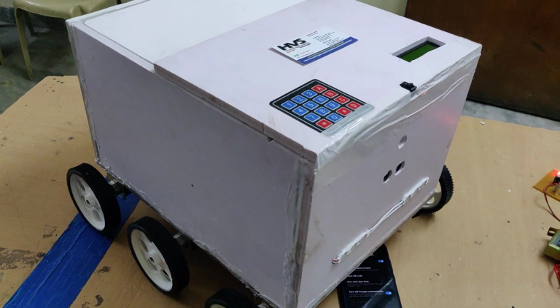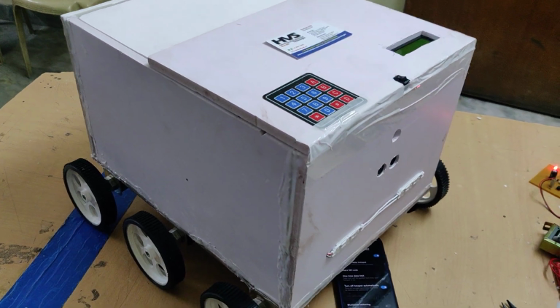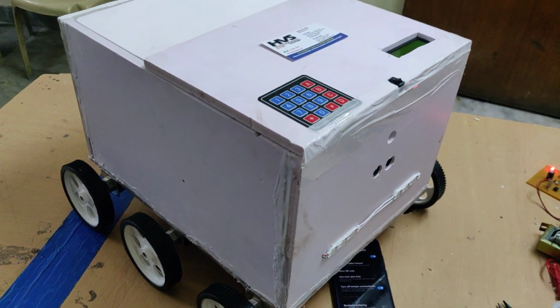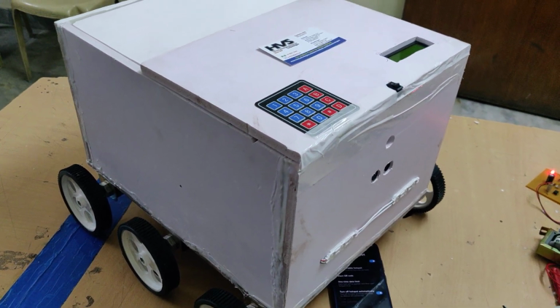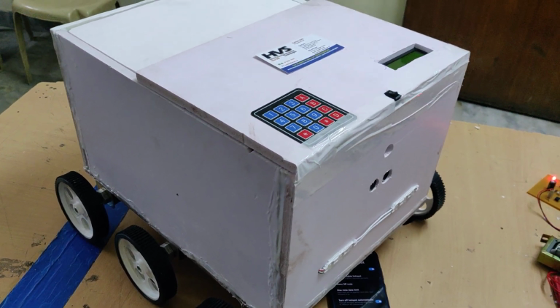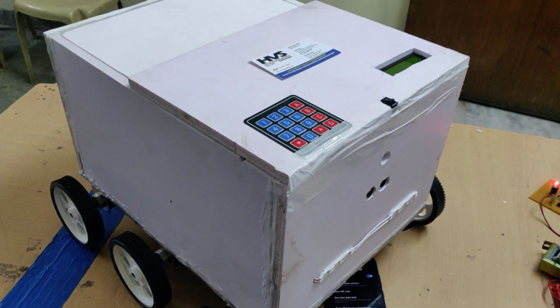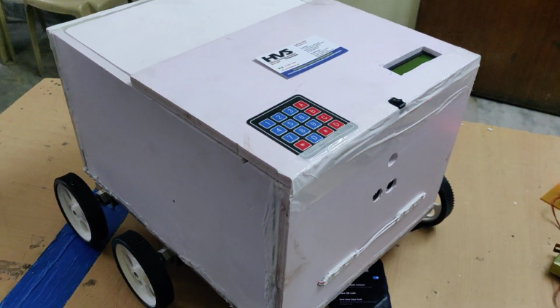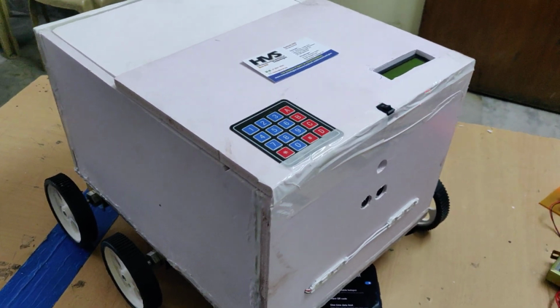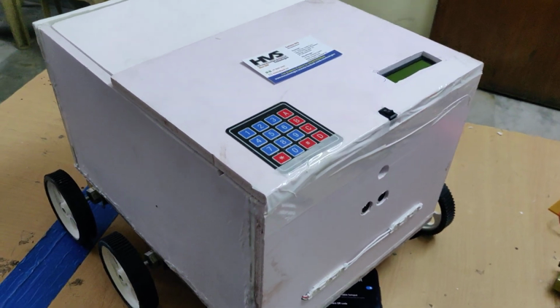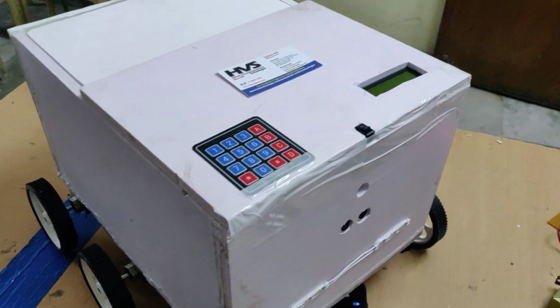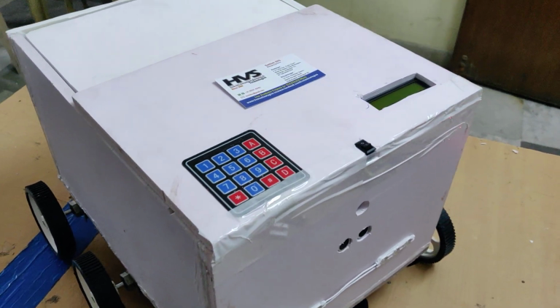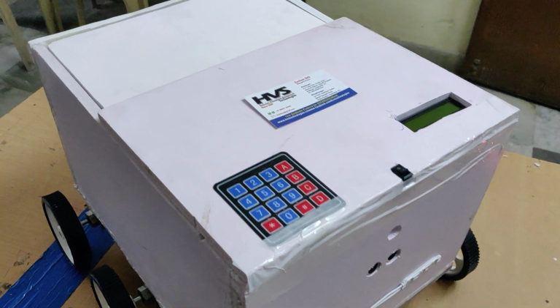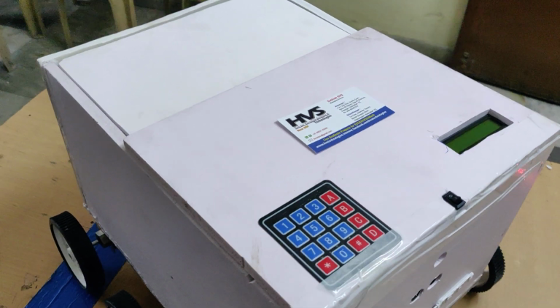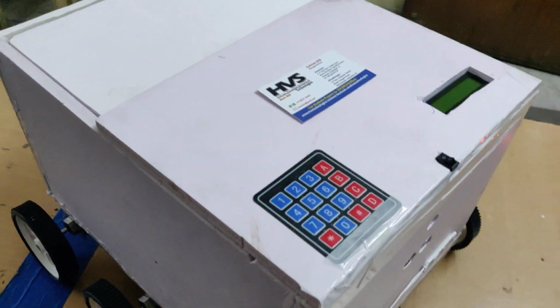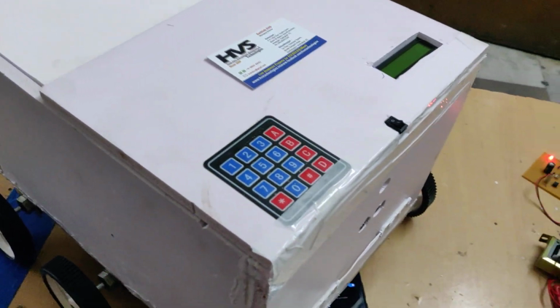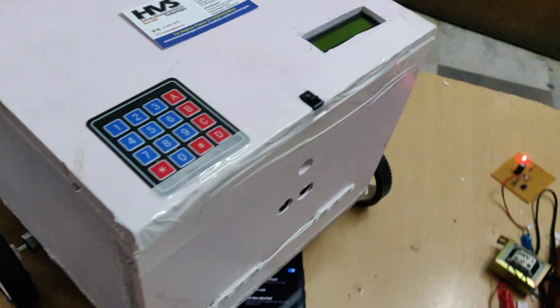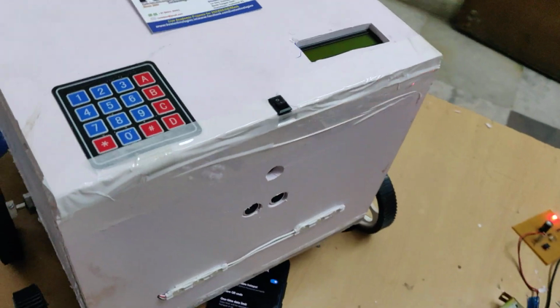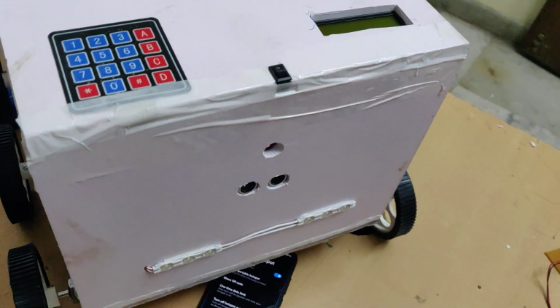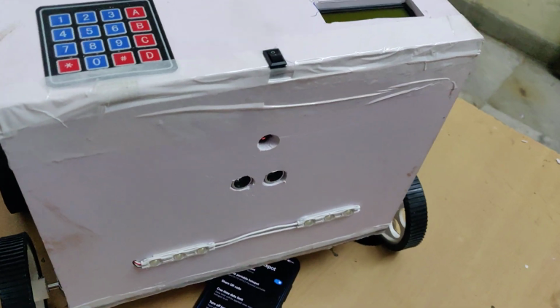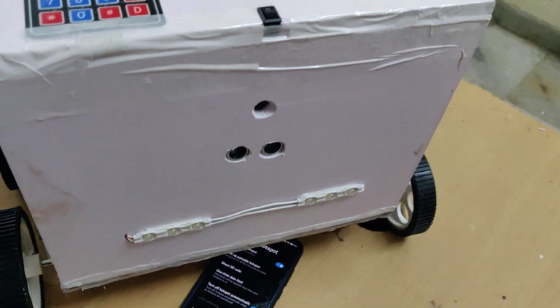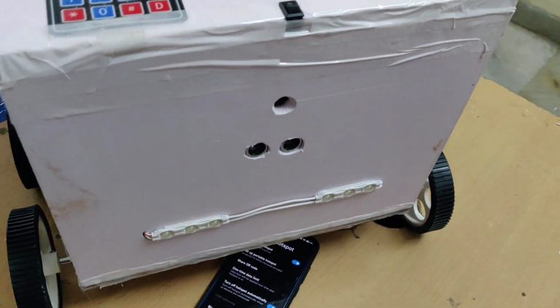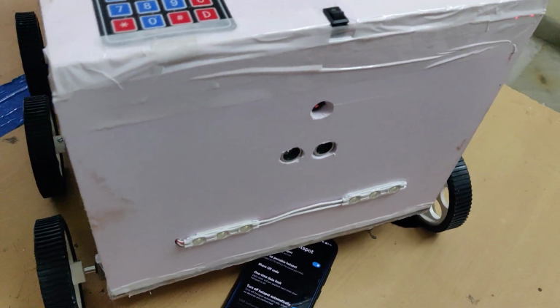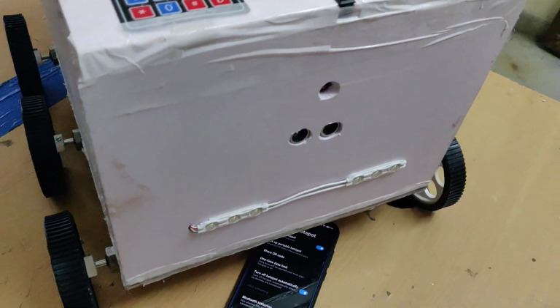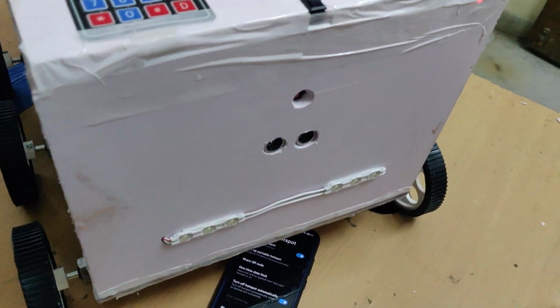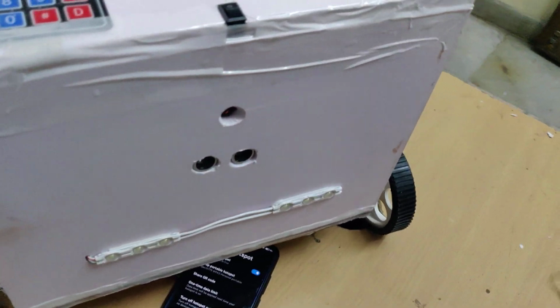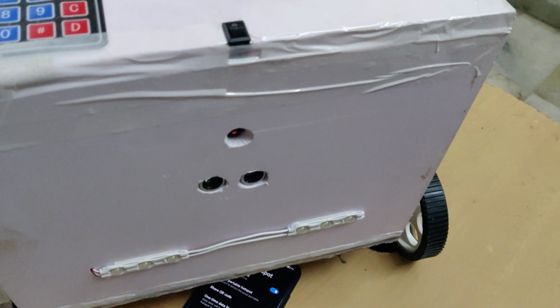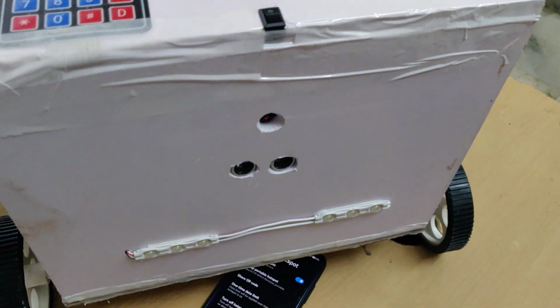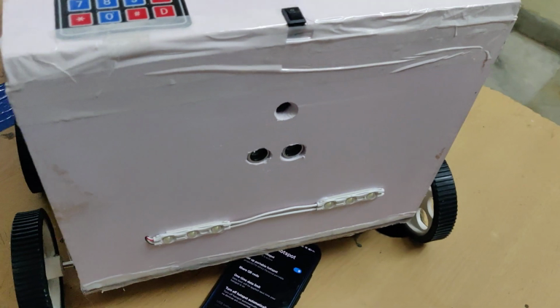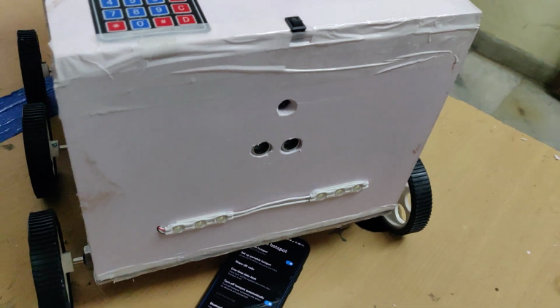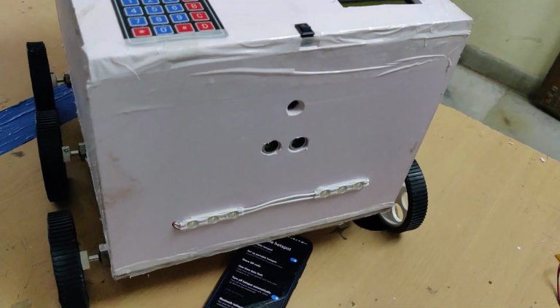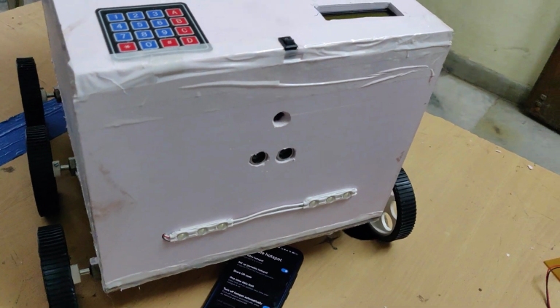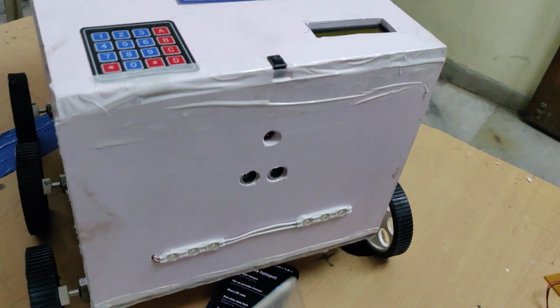Welcome to the project demonstration of IoT-controlled delivery robots. This is the second version we made, using the ESP32 camera and ultrasonic sensor for obstacle detection.